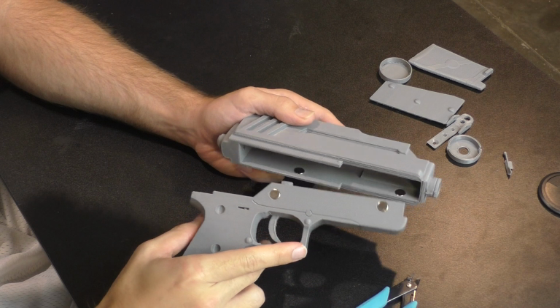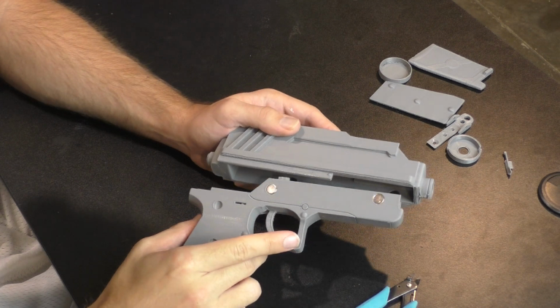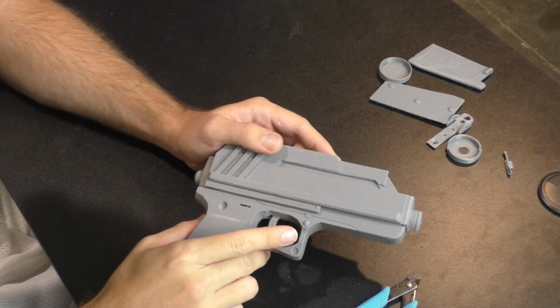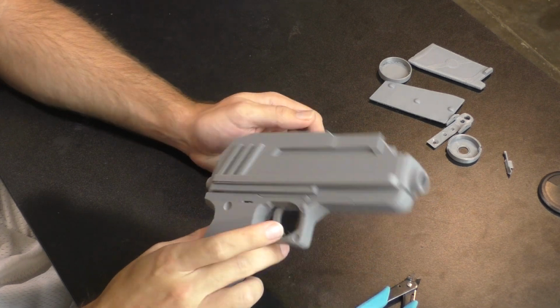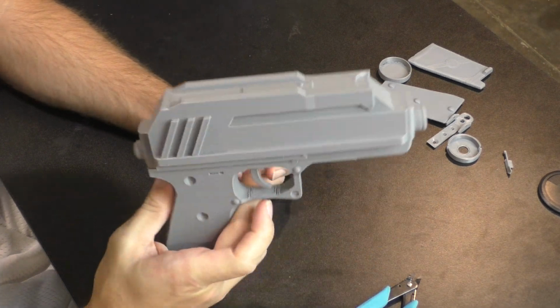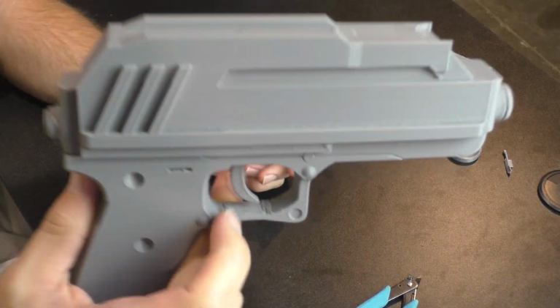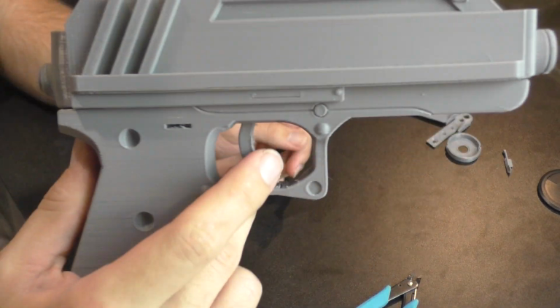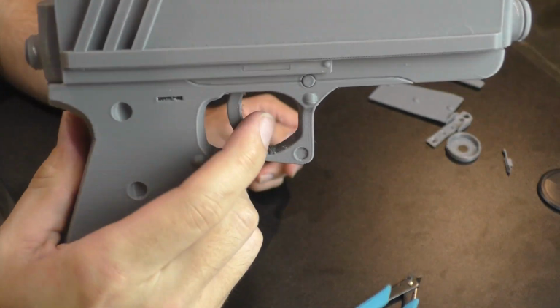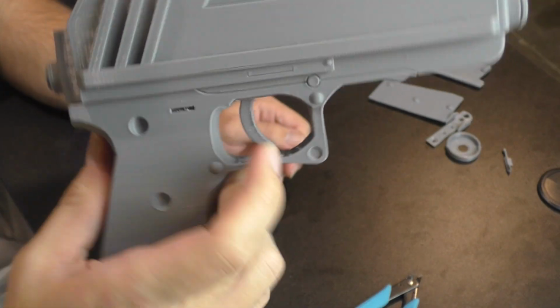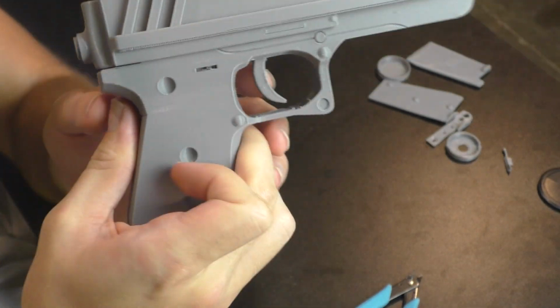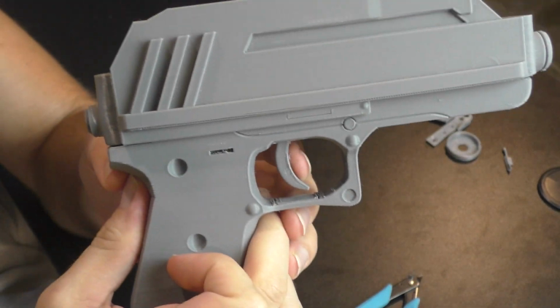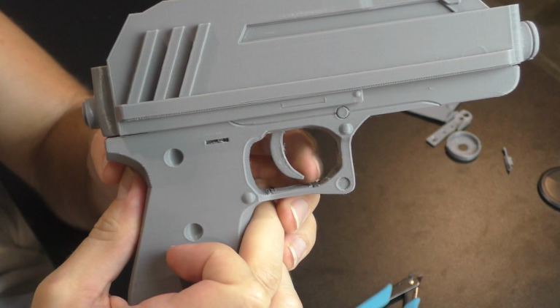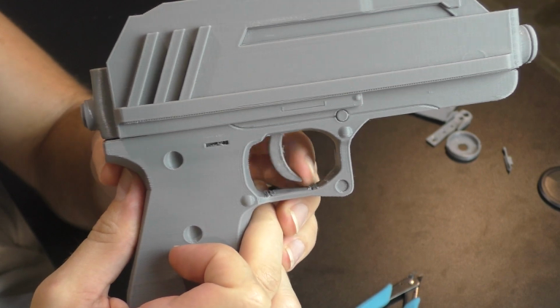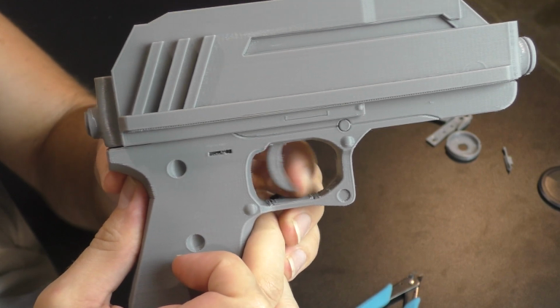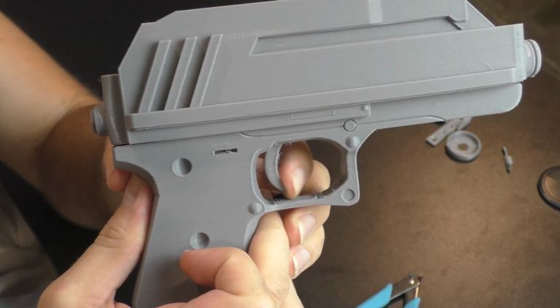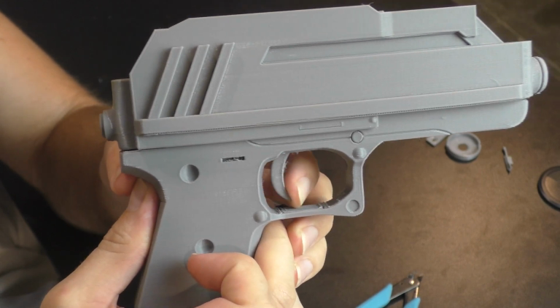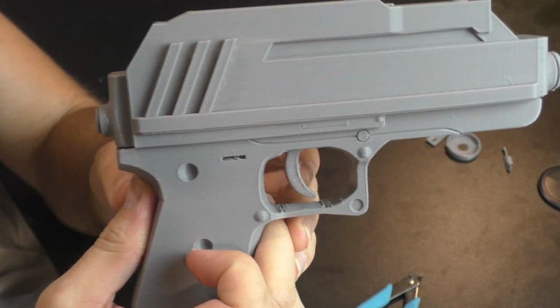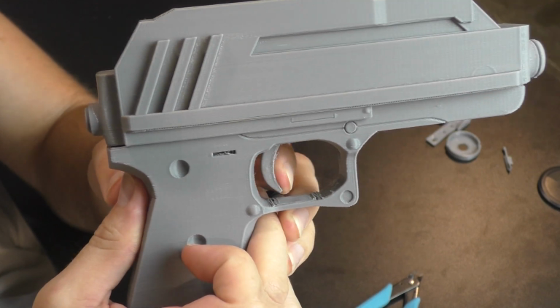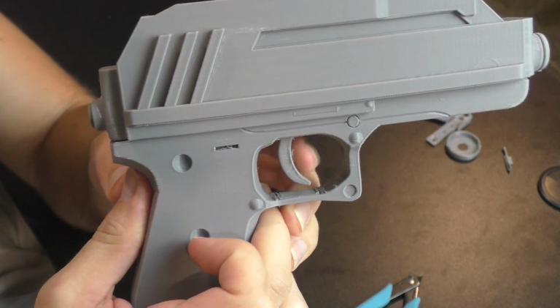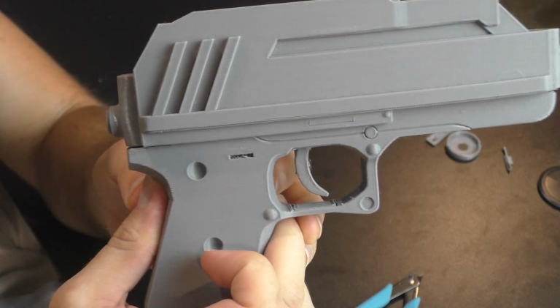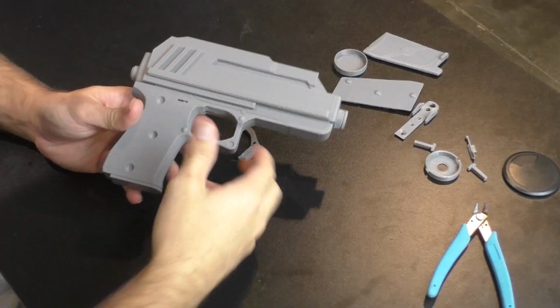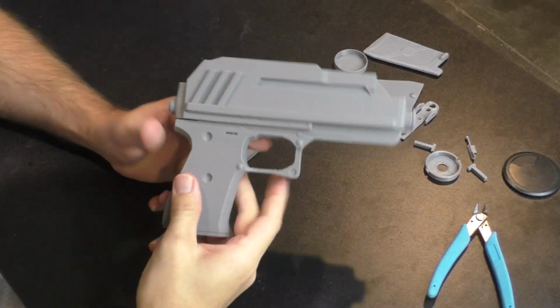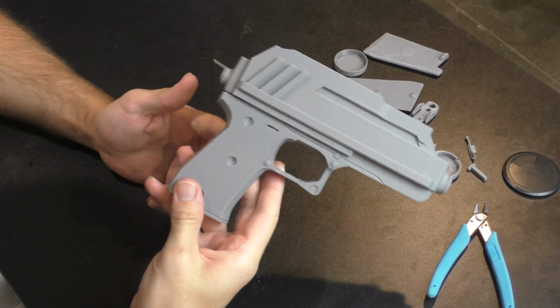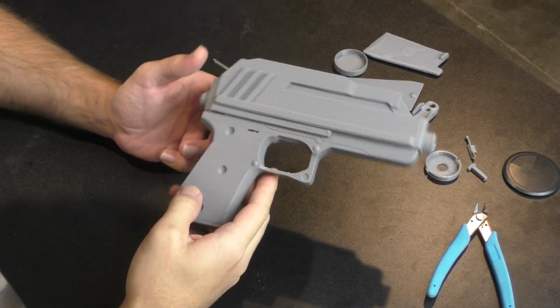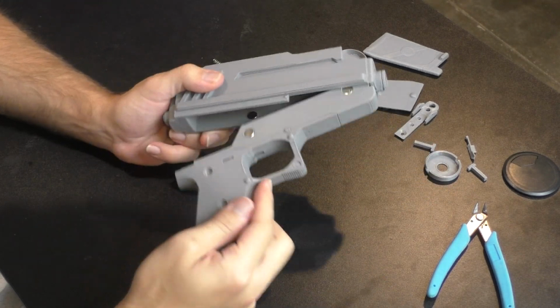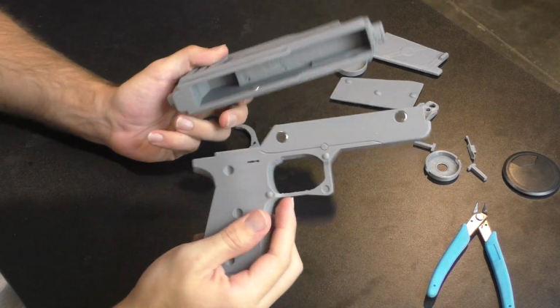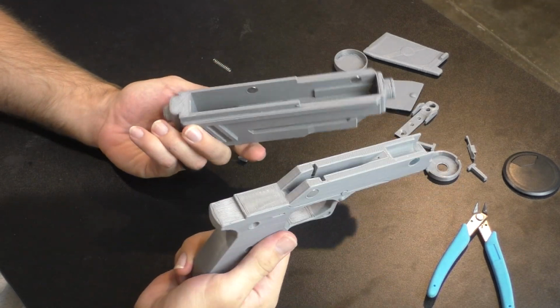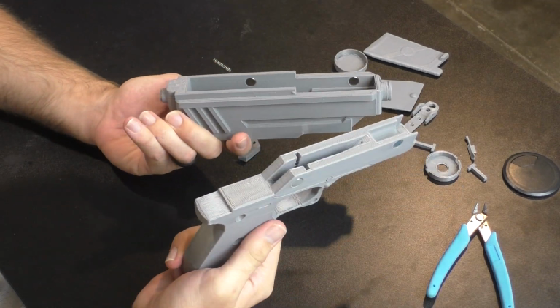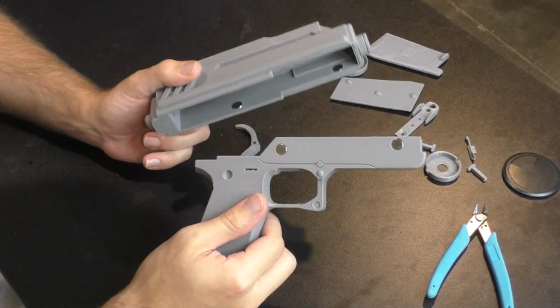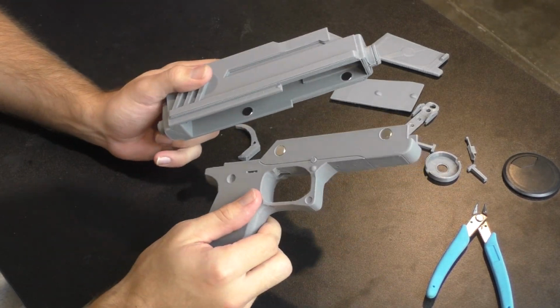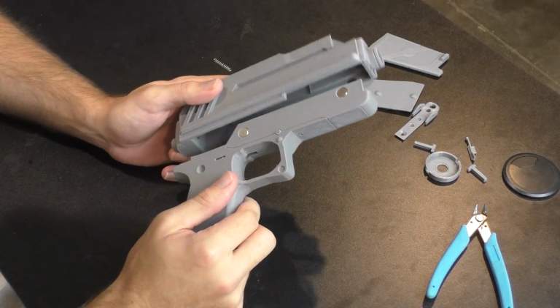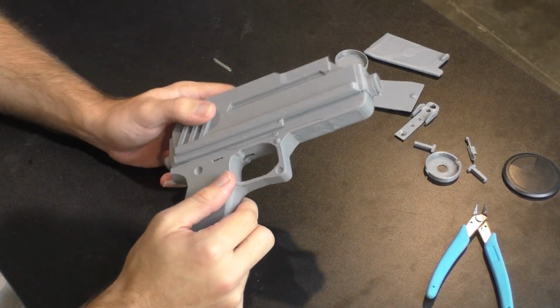Hello everybody and welcome back to the Galactic Armory. In this video I'm going to show you everything you need to know on how to assemble the newly designed DC-17 pistol. I'm going to go over all the materials you need, how to put them all together, and show off how everything works. So let's get right into it.